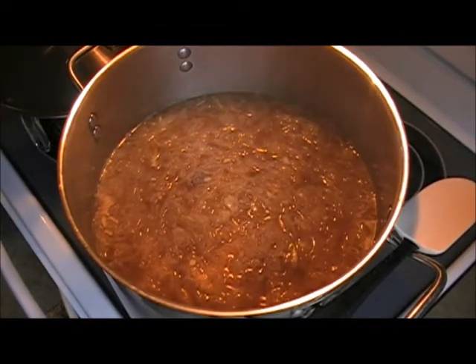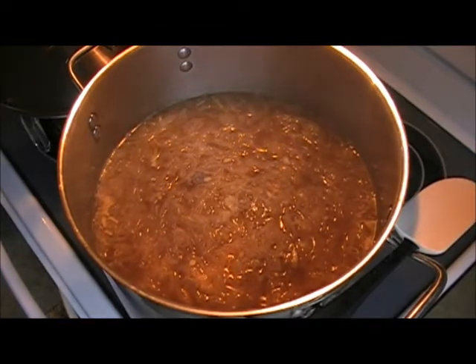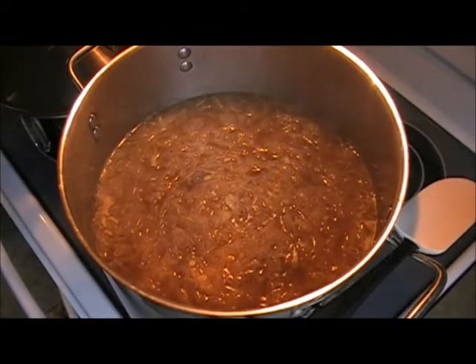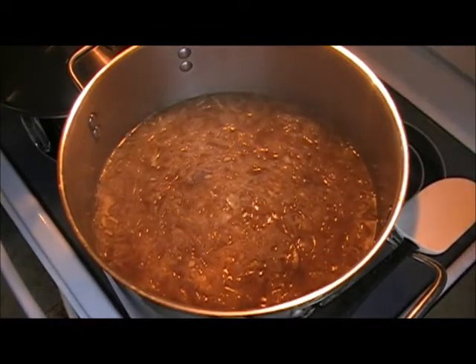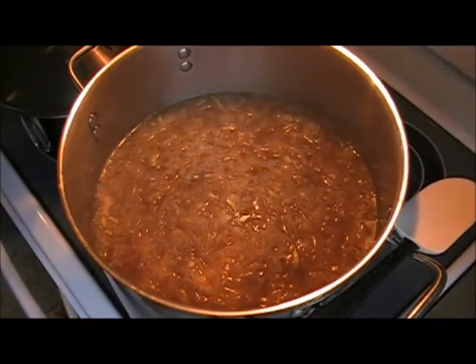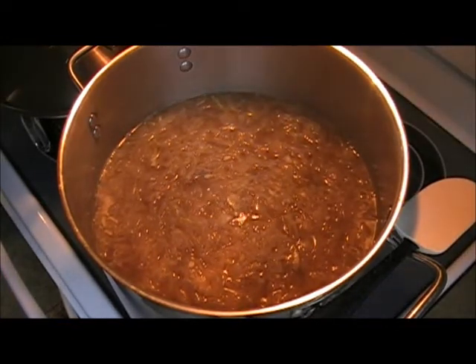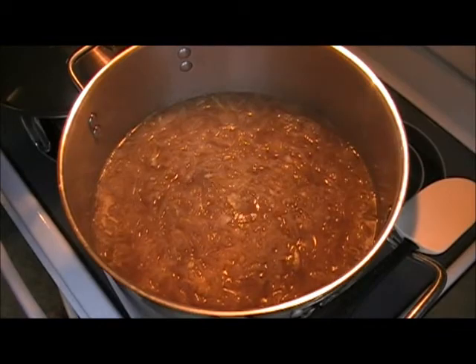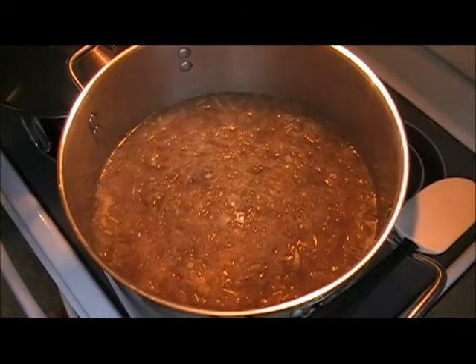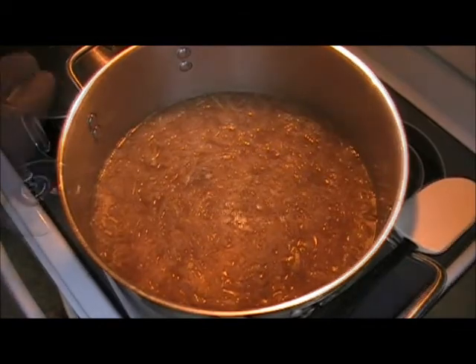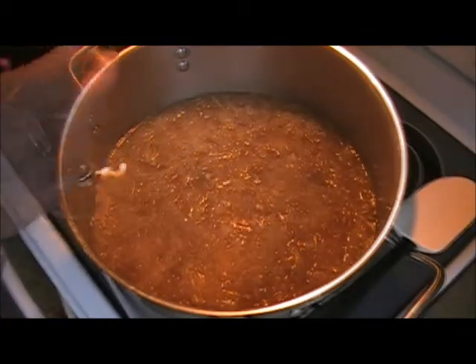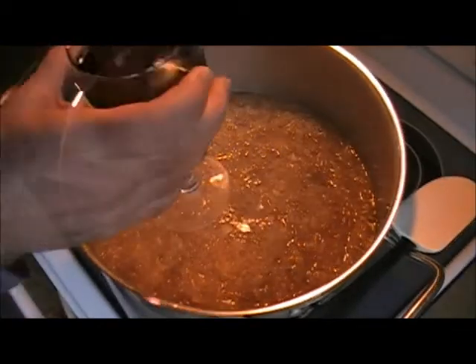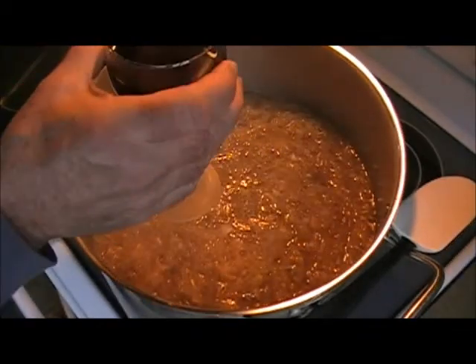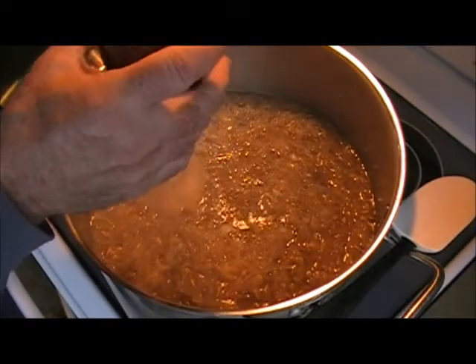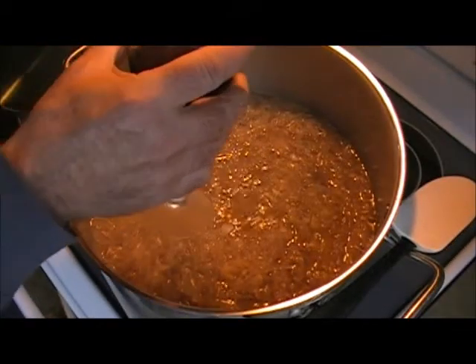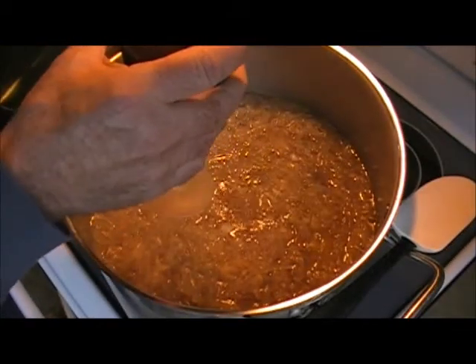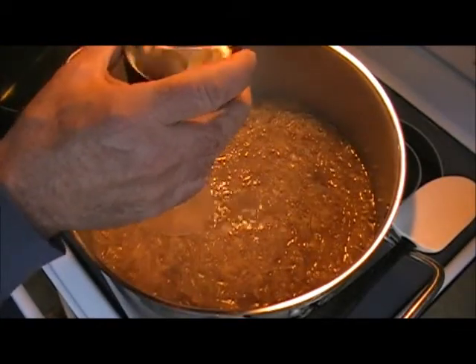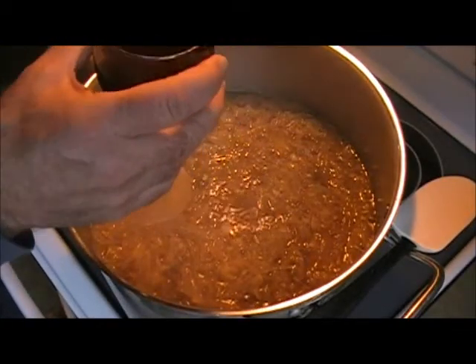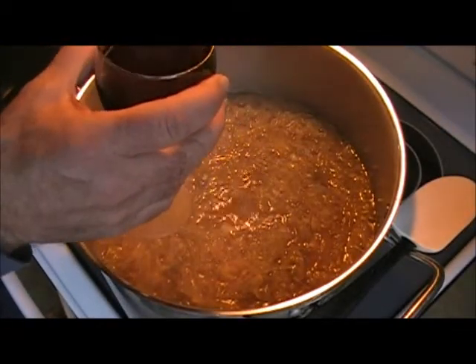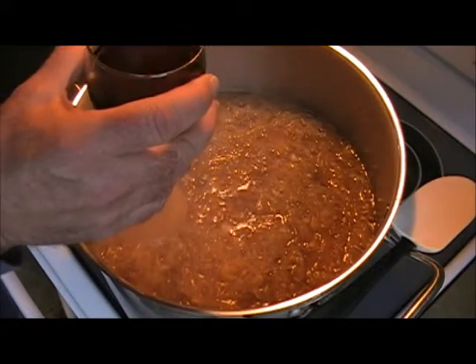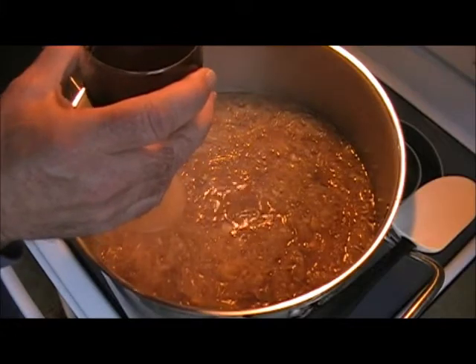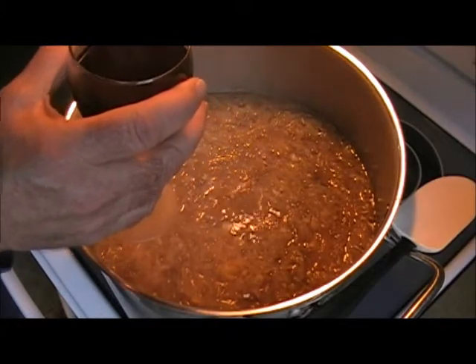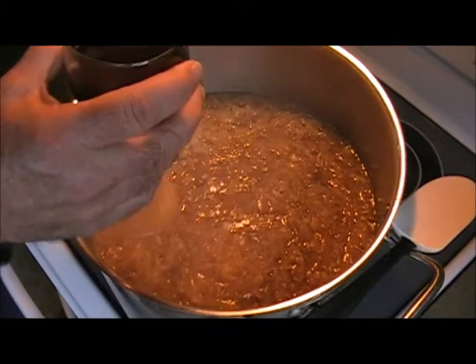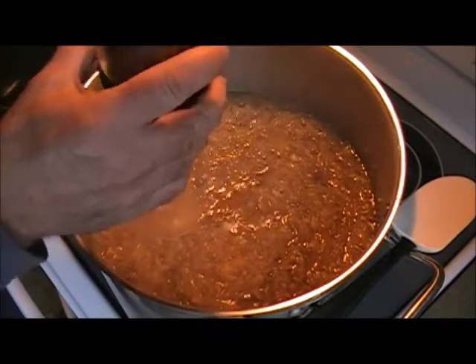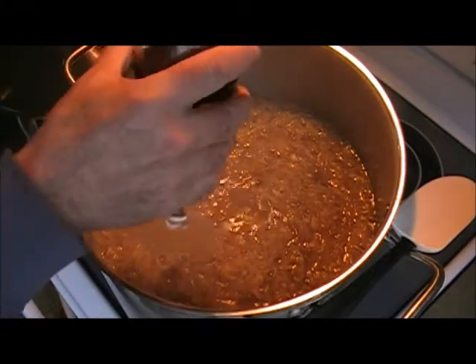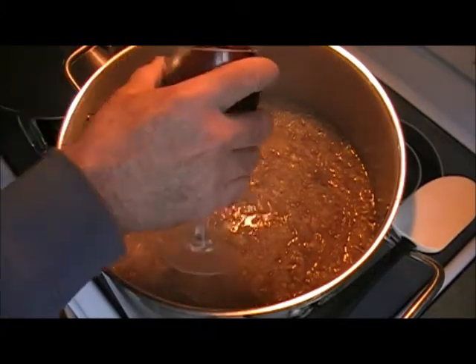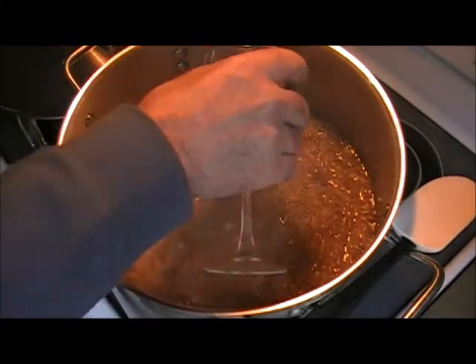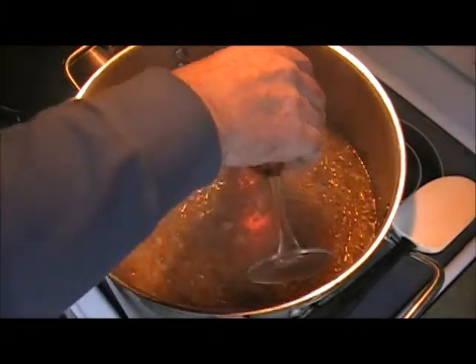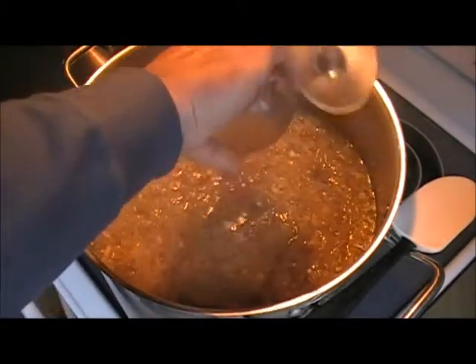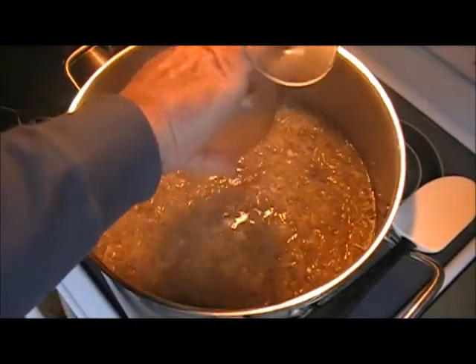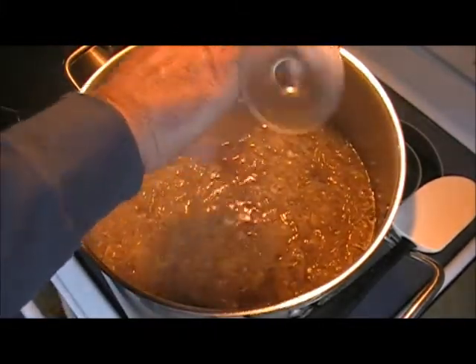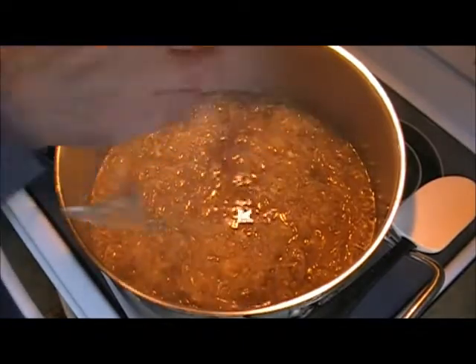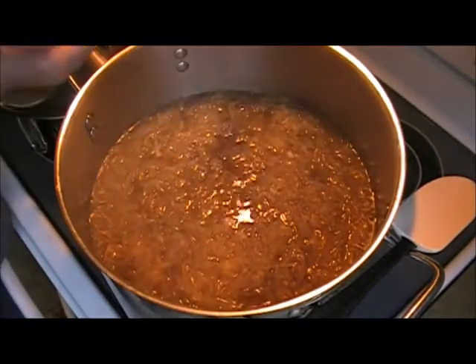We'll give it a taste every once in a while and see if it needs any added ingredients. This is the last of our ingredients for now: the red wine. If you don't have red wine, you can use white wine, or if you don't want any wine at all, you don't have to. I'm just going to pour it in and stir it up.